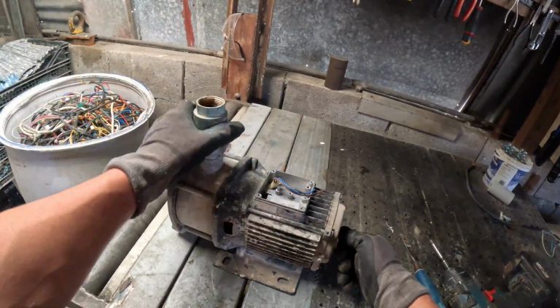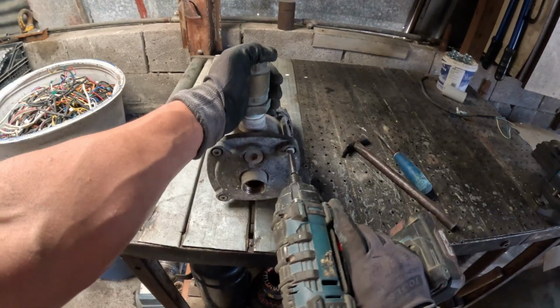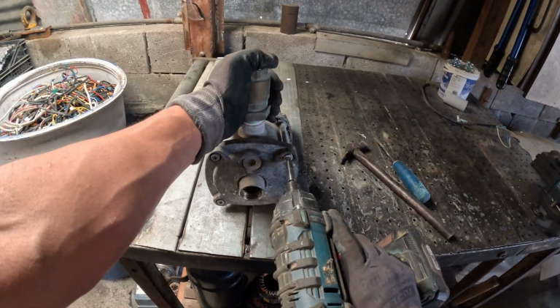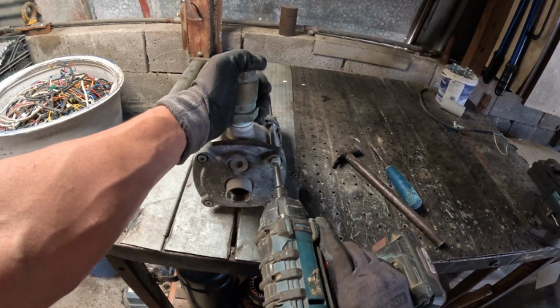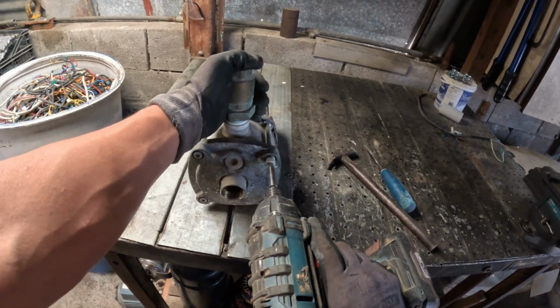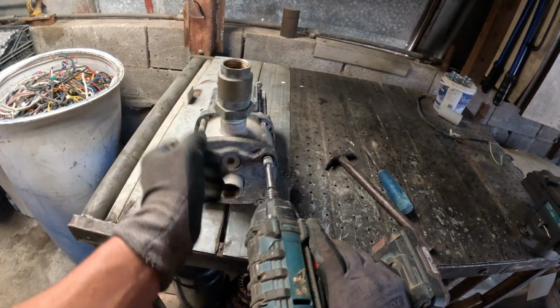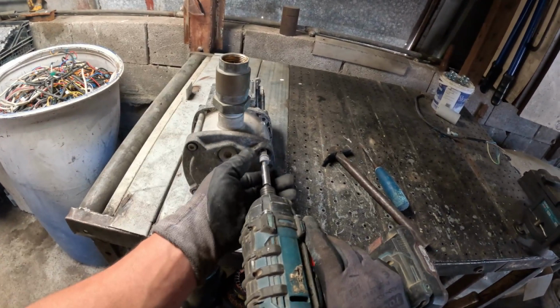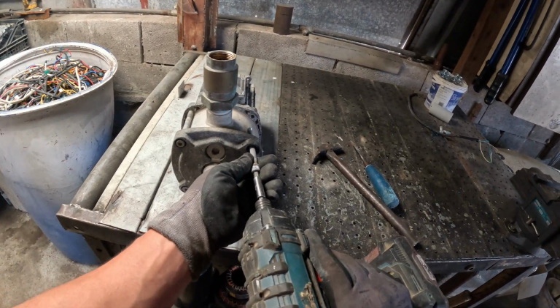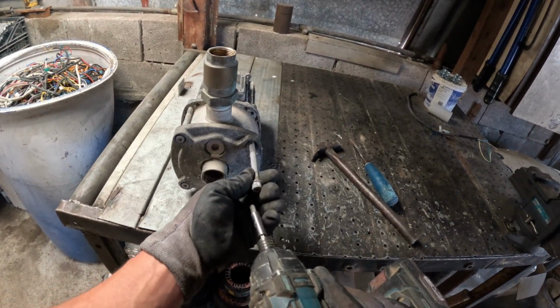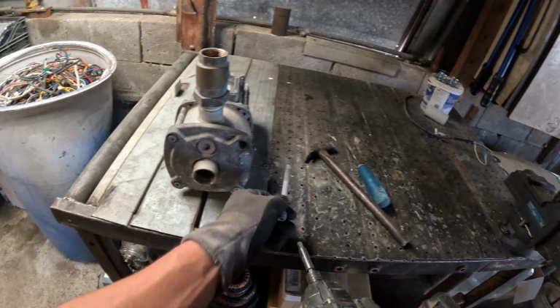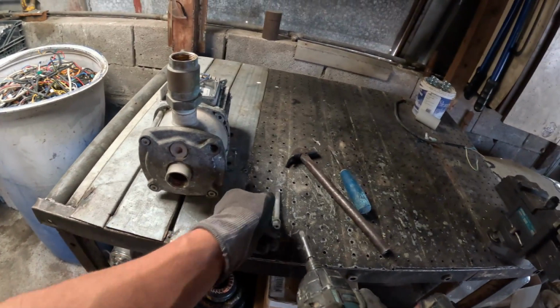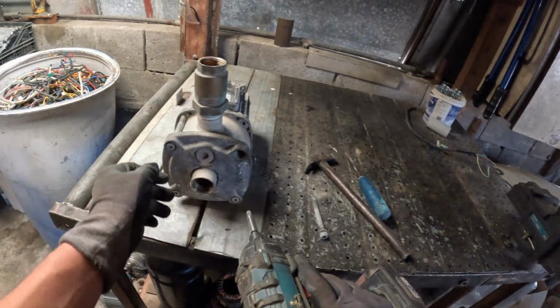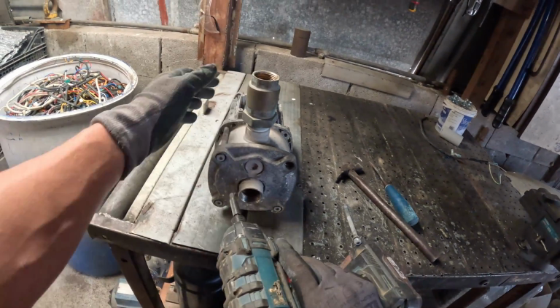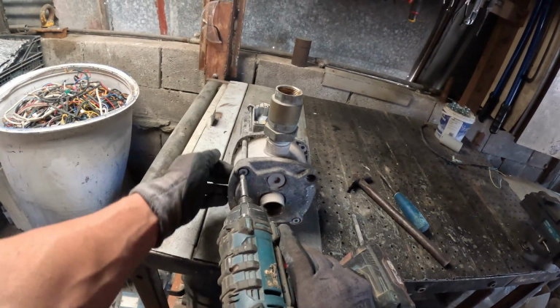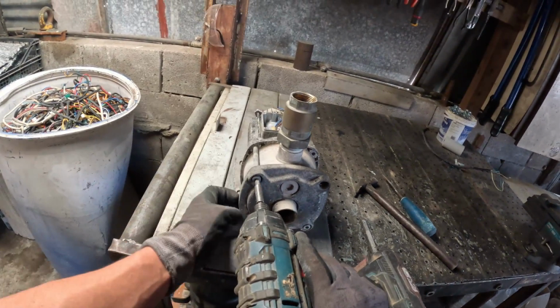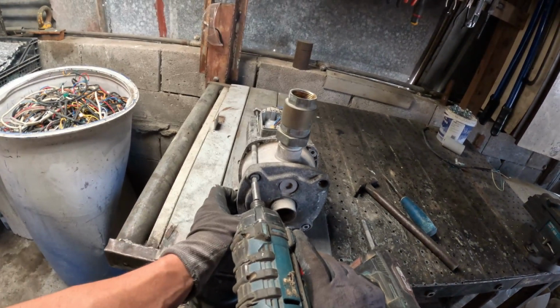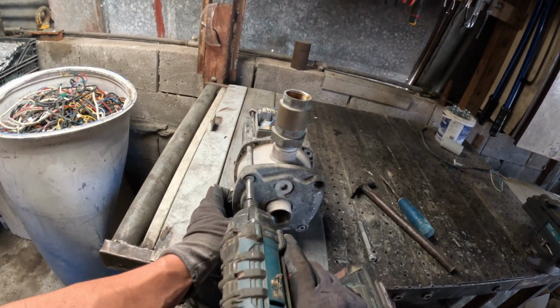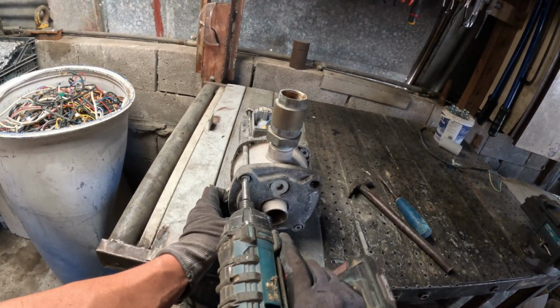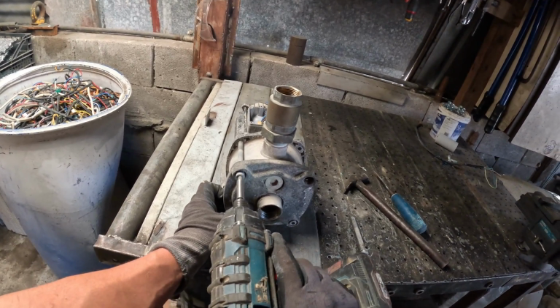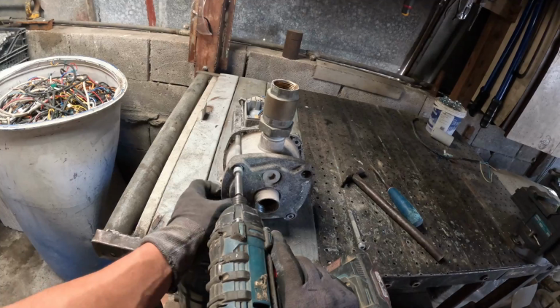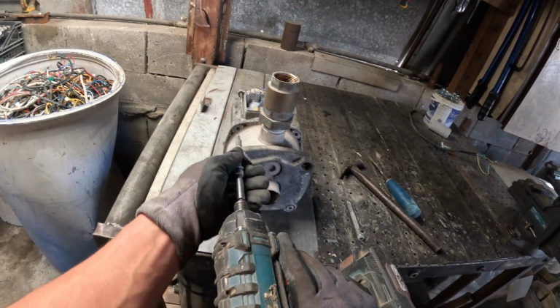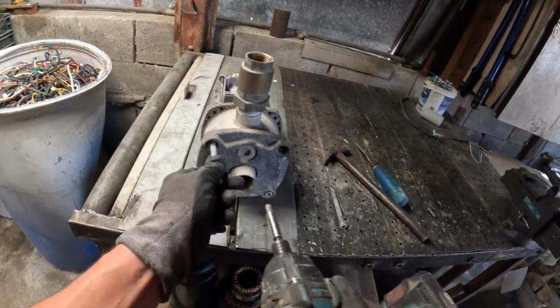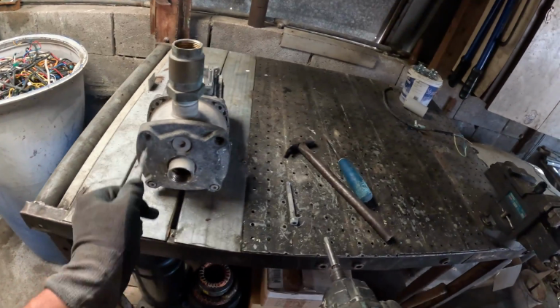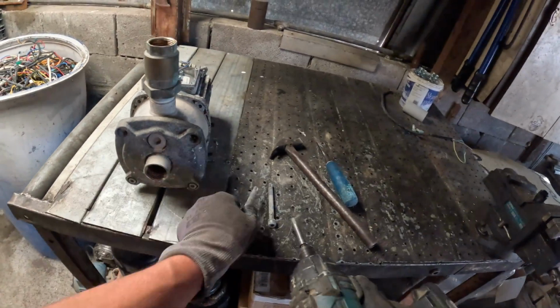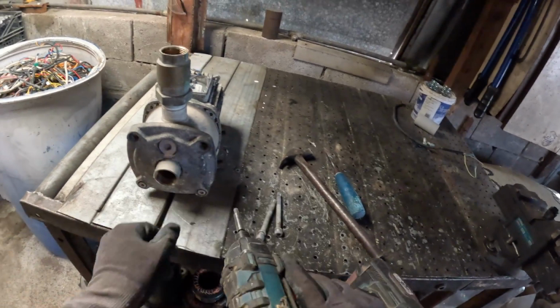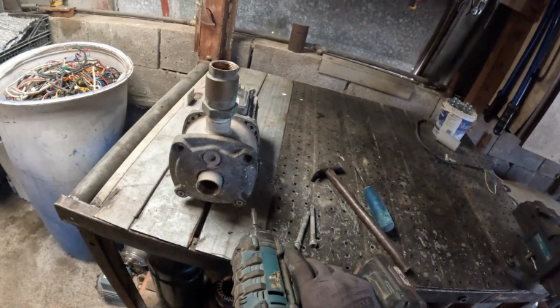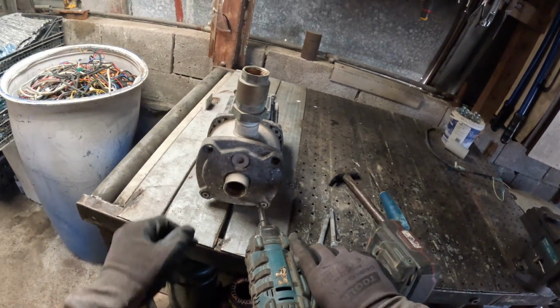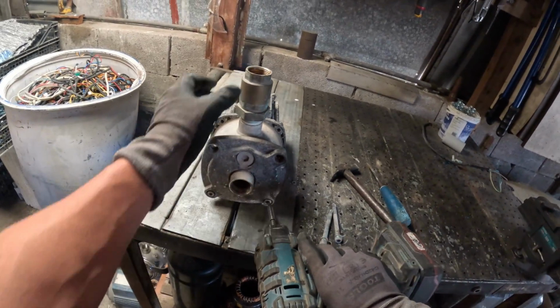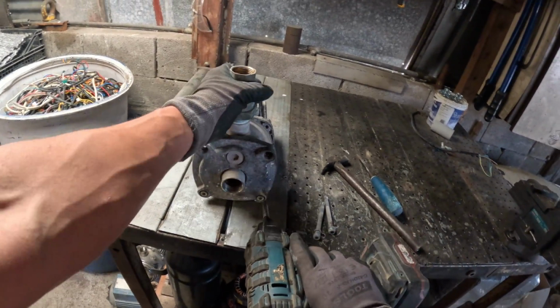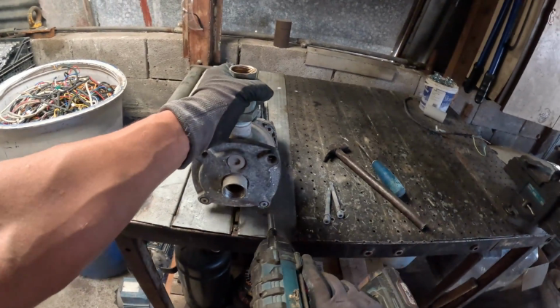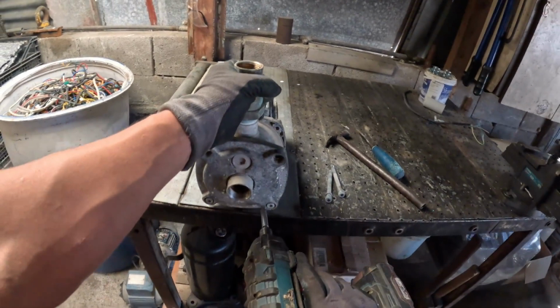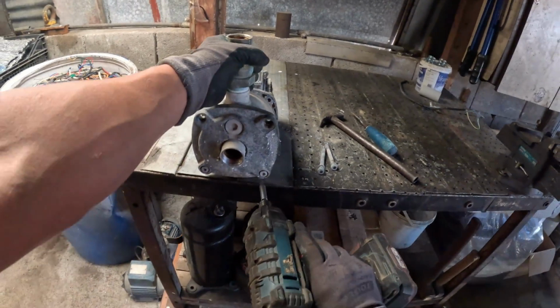Most small AC motors are sealed with bolts or crimped steel end caps. If you're lucky, a few bolts hold everything. If not, you'll need the grinder.